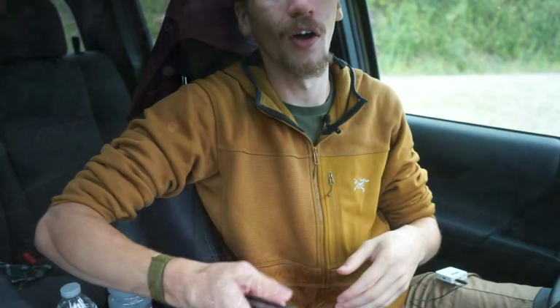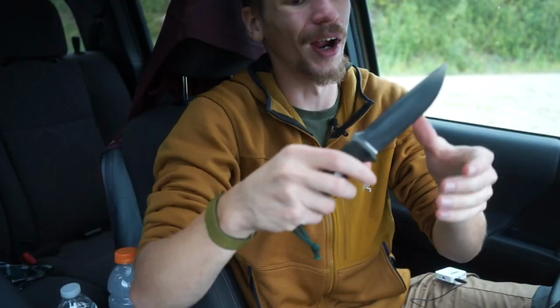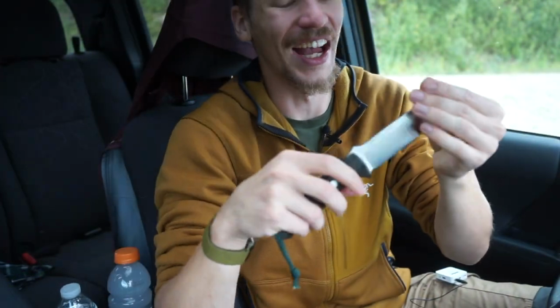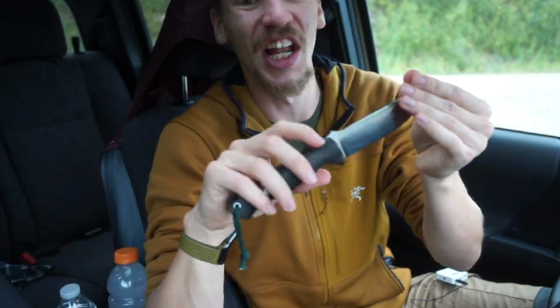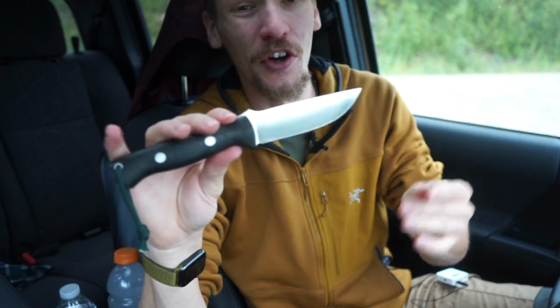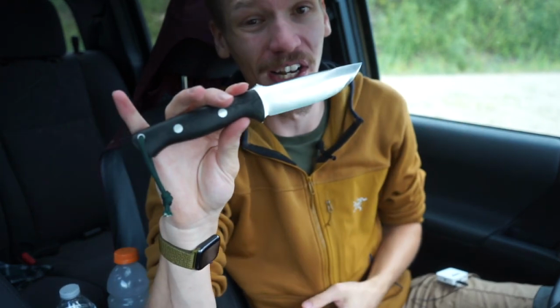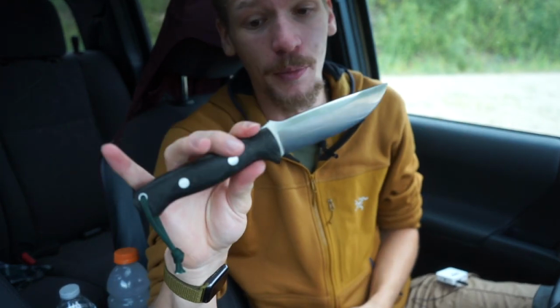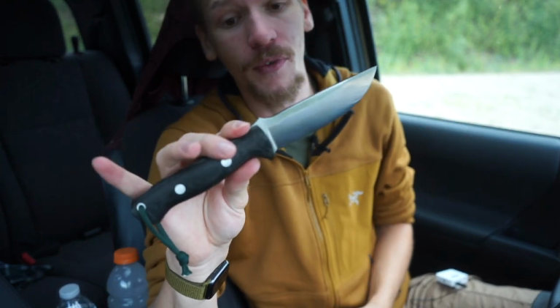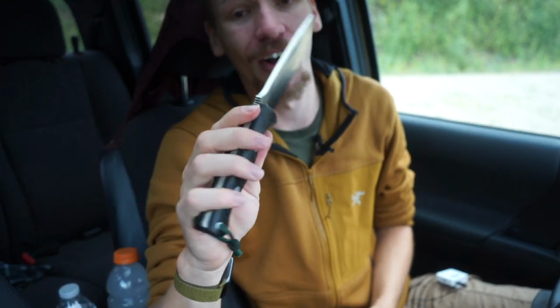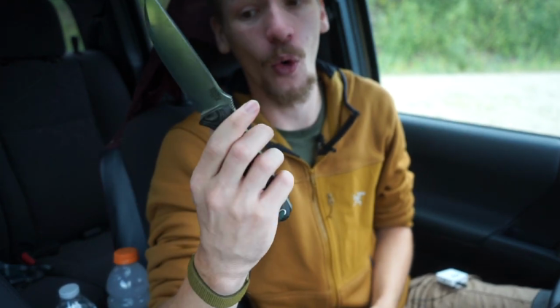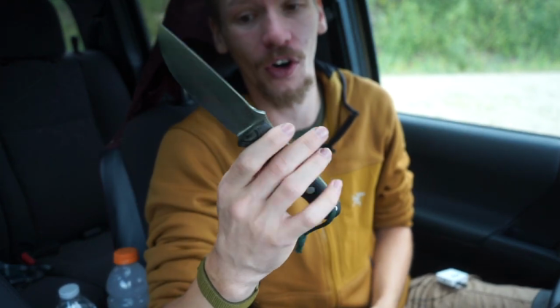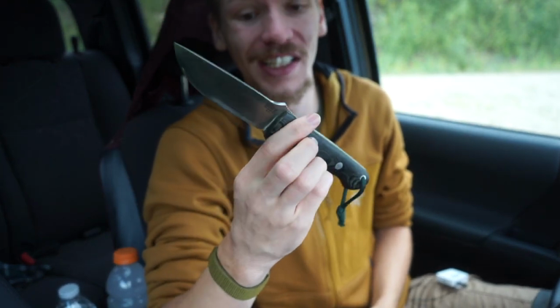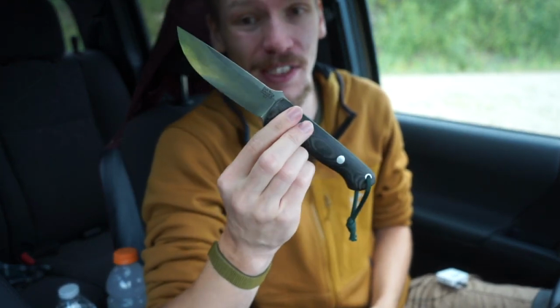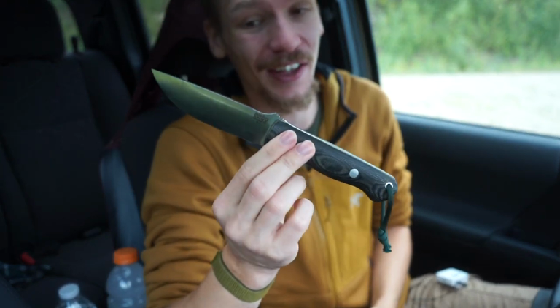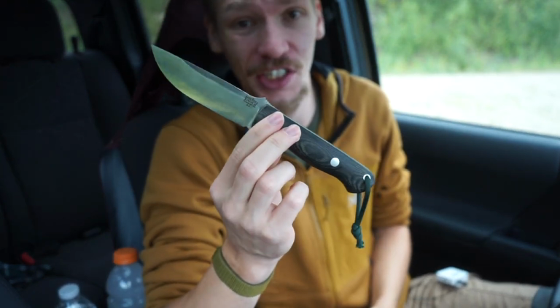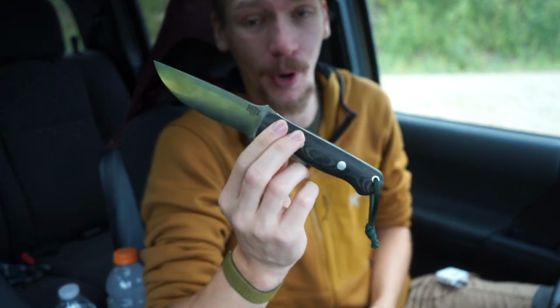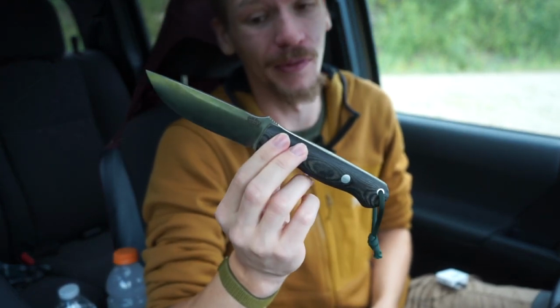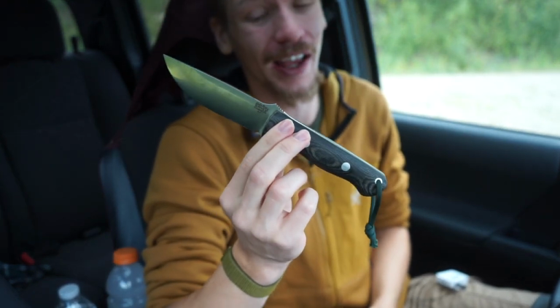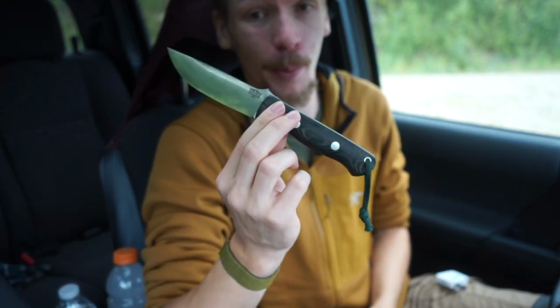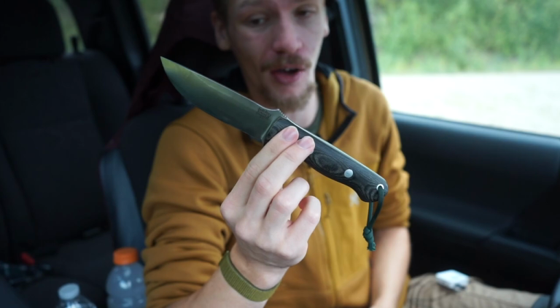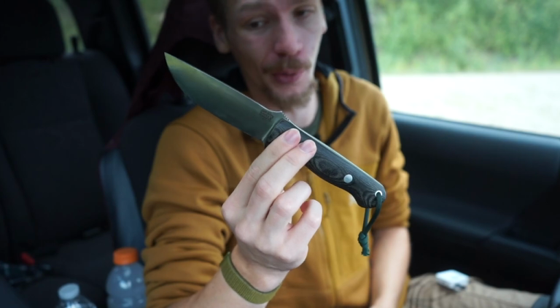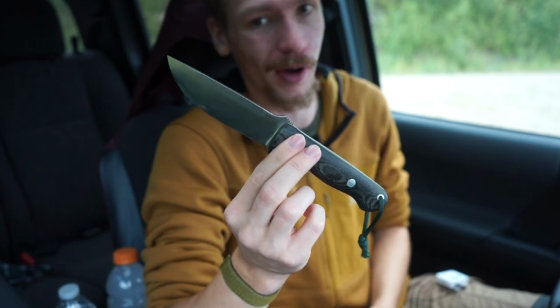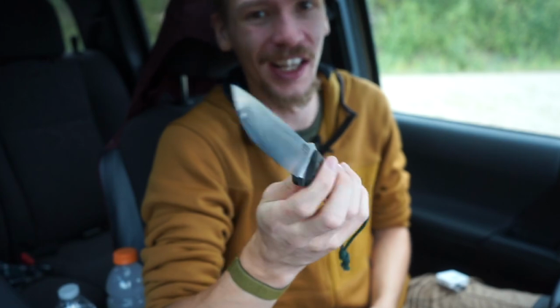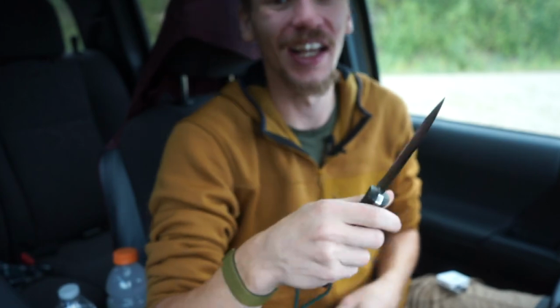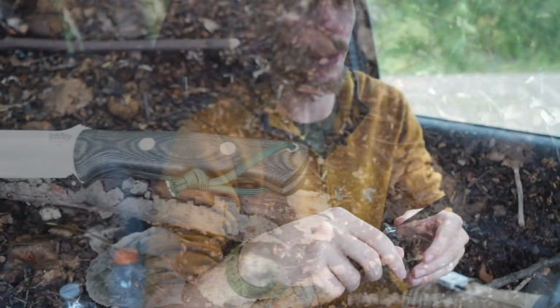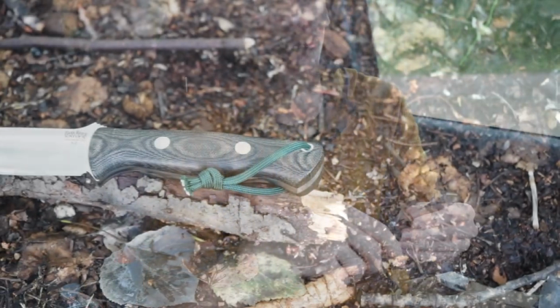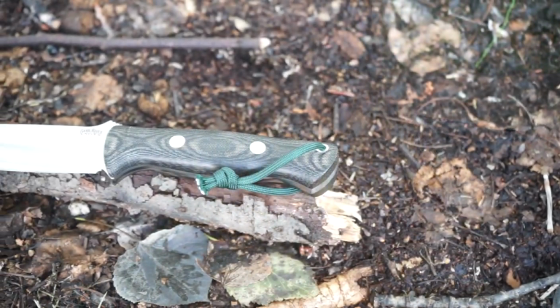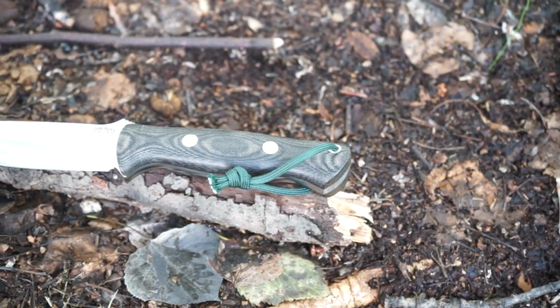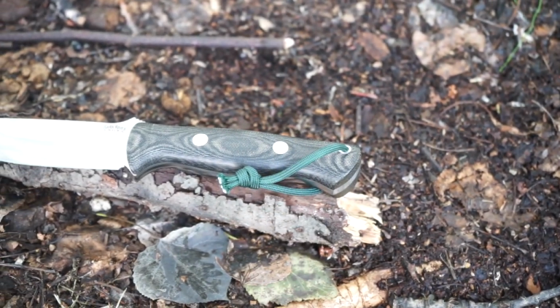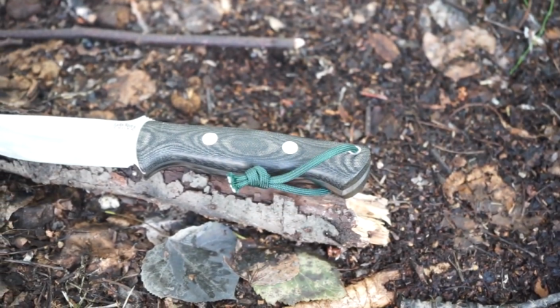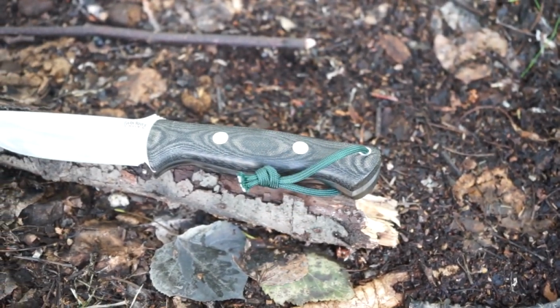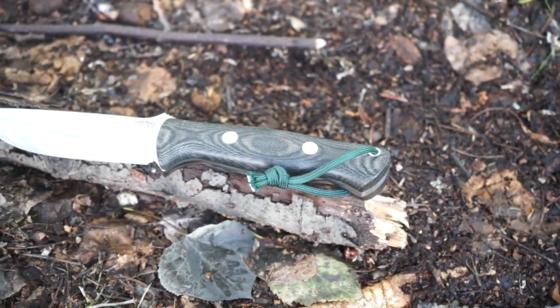Today we are doing a knife profile or deep dive into the Bark River Knives Bravo 1. Without any further ado, let's jump right into it.